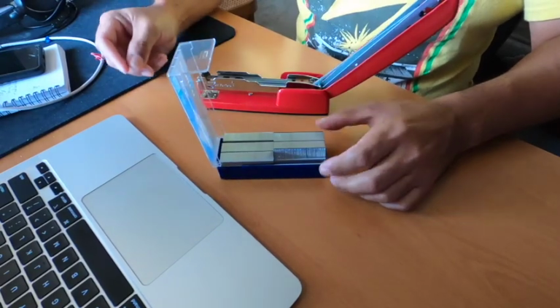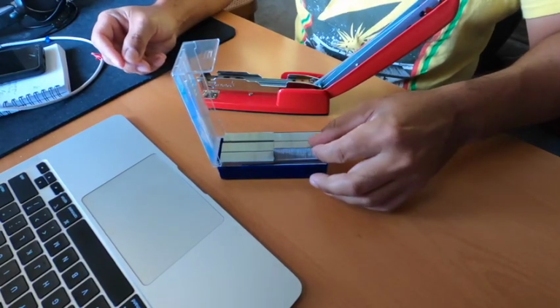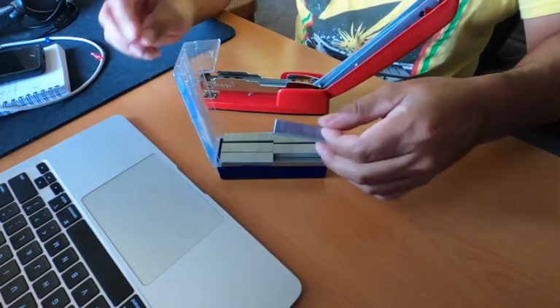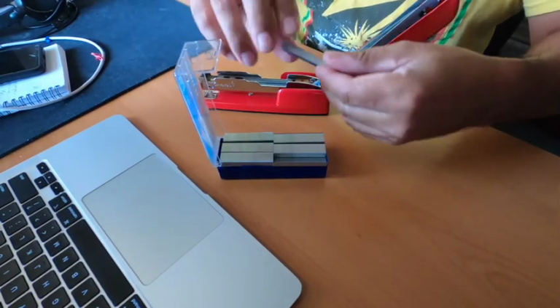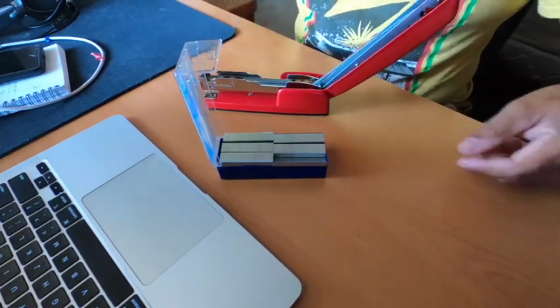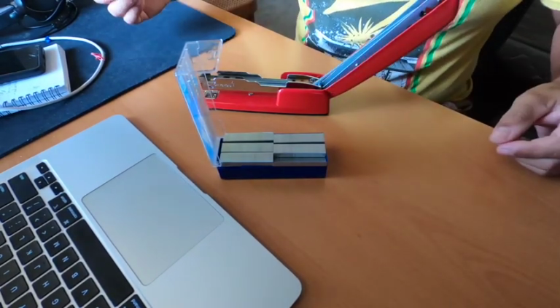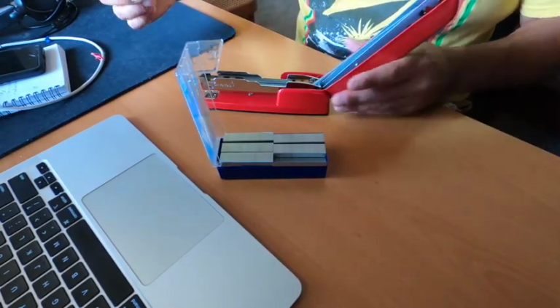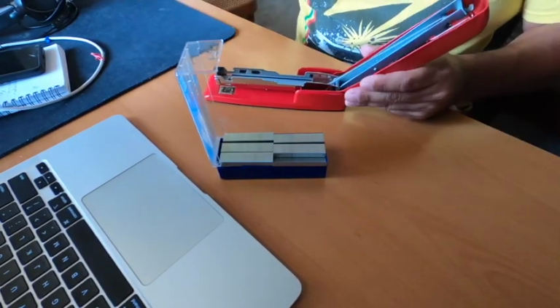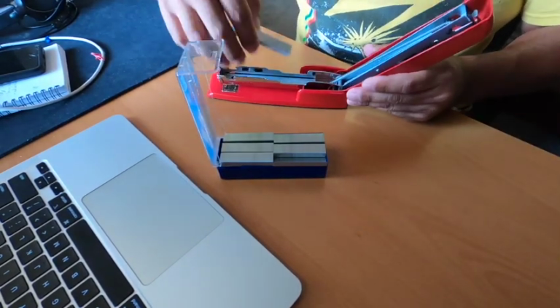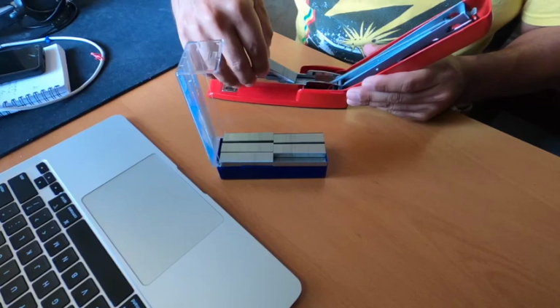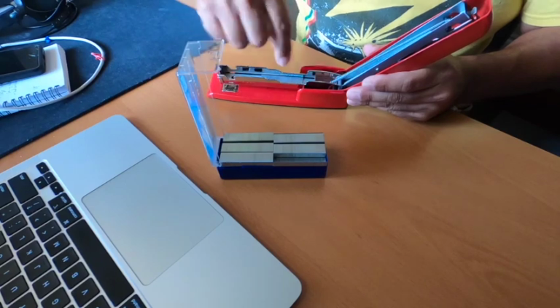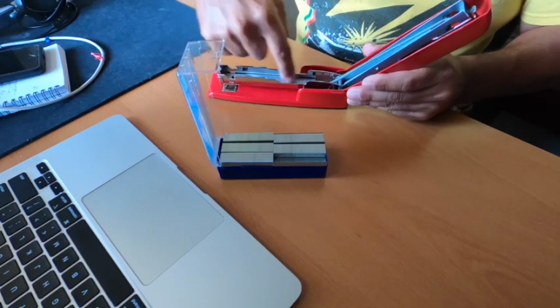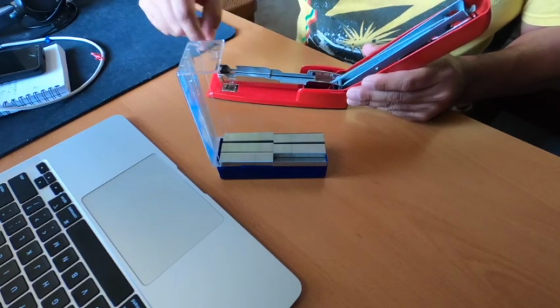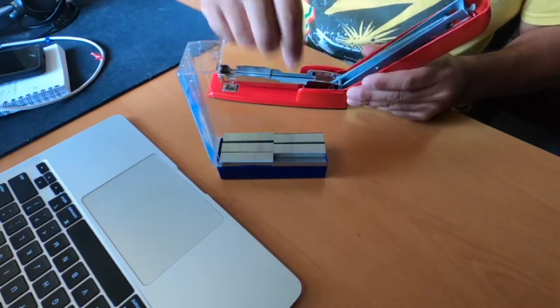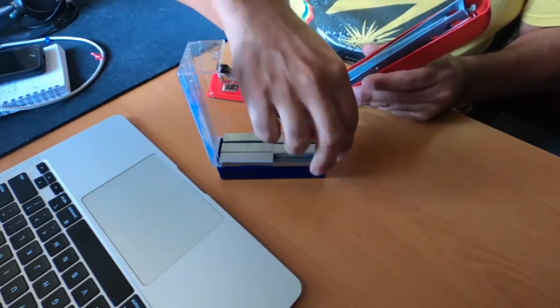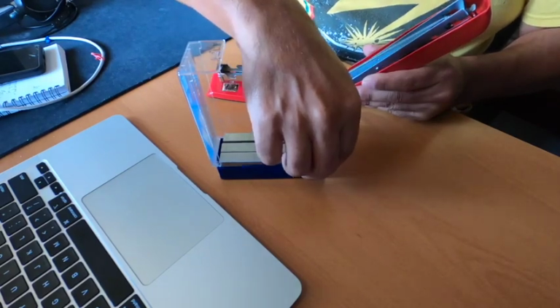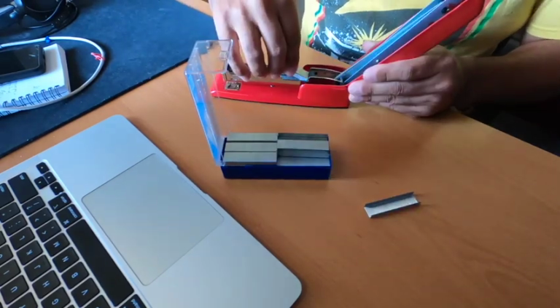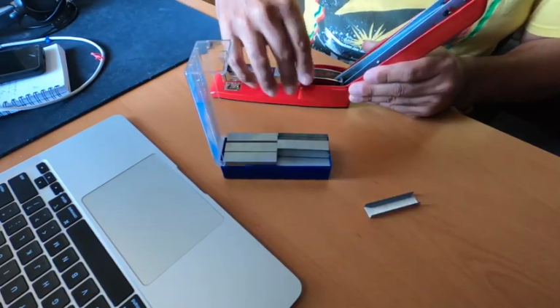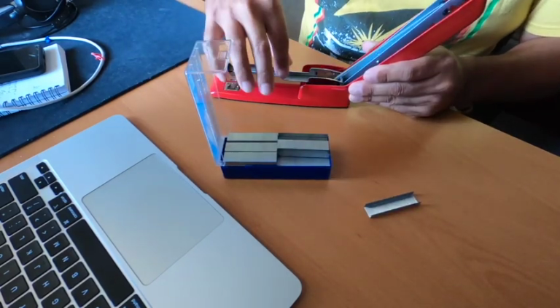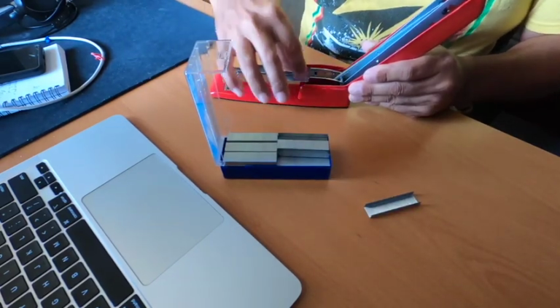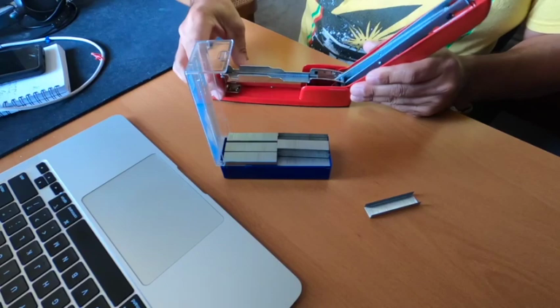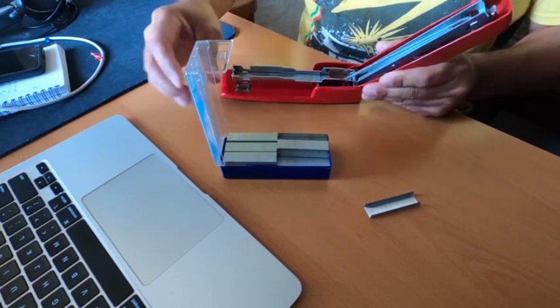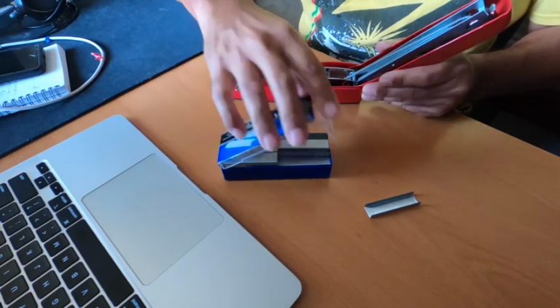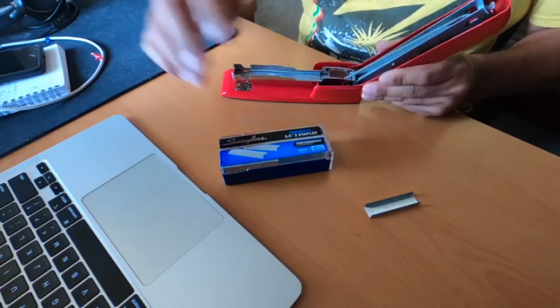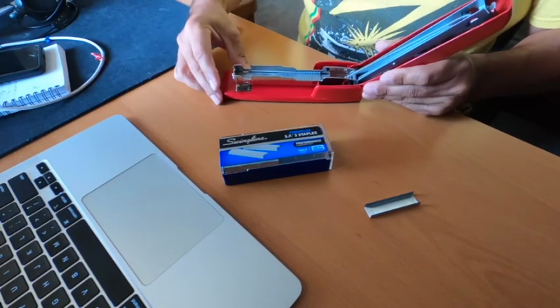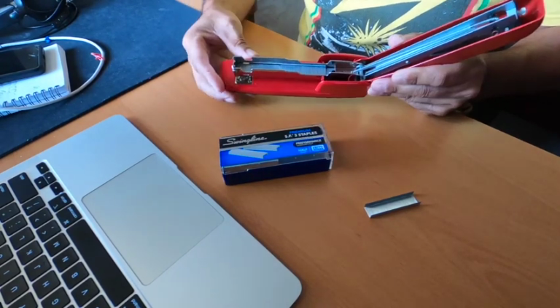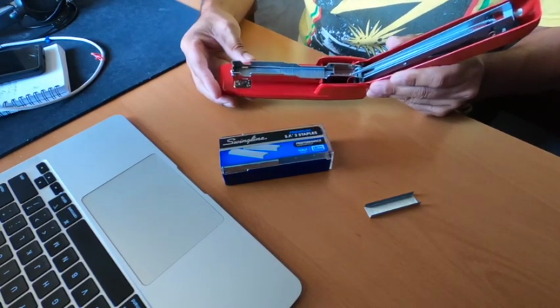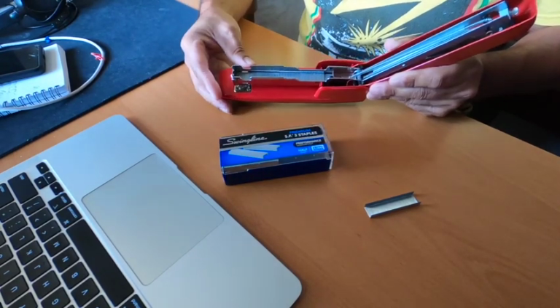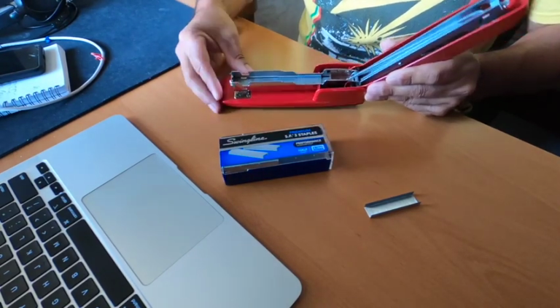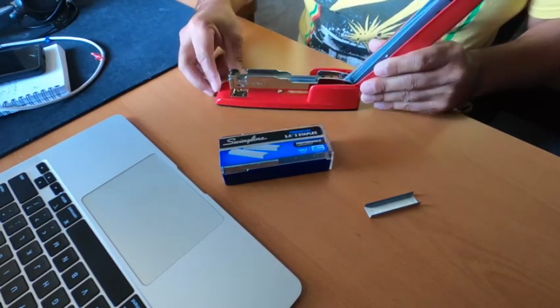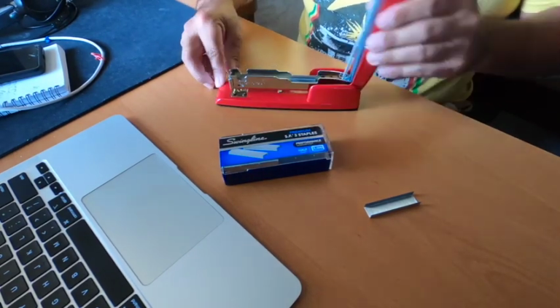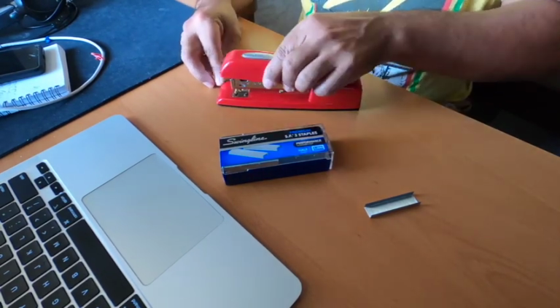Get out some staples. I'm just going to load it up right here — see where the staples go in here. And that's it. Just close the hatch.